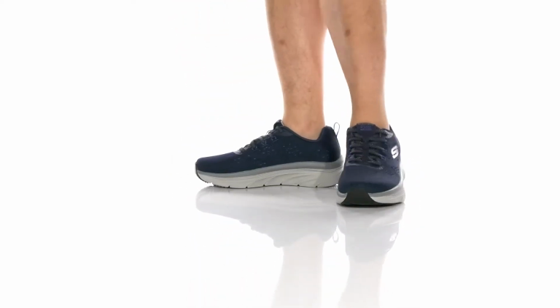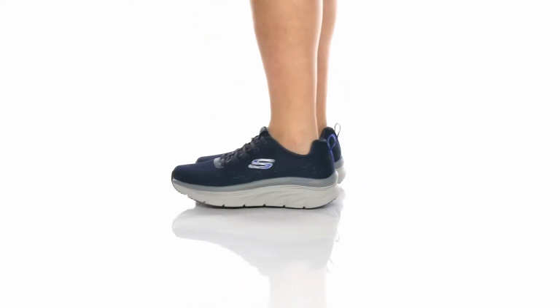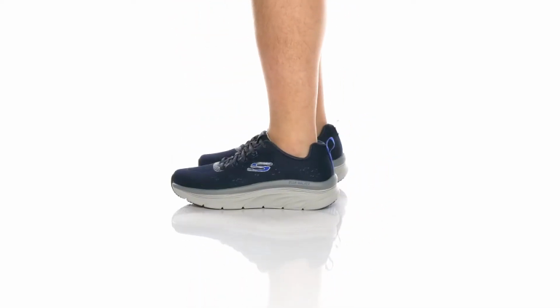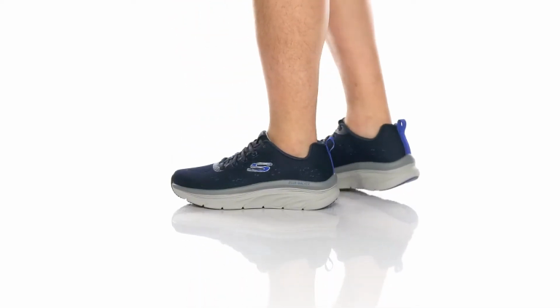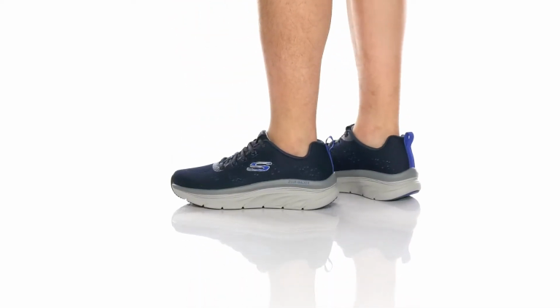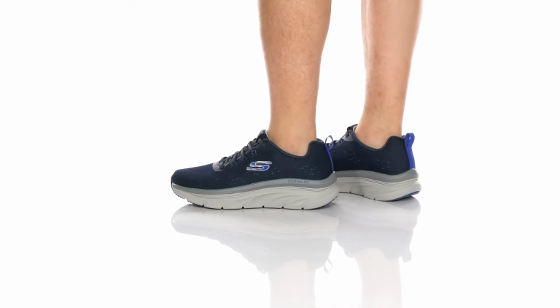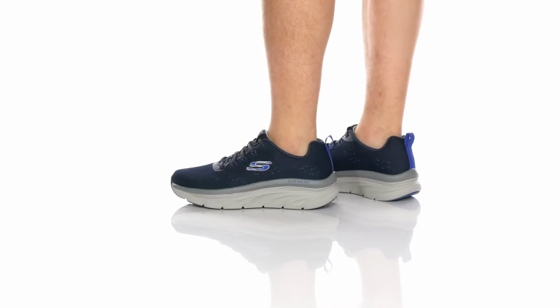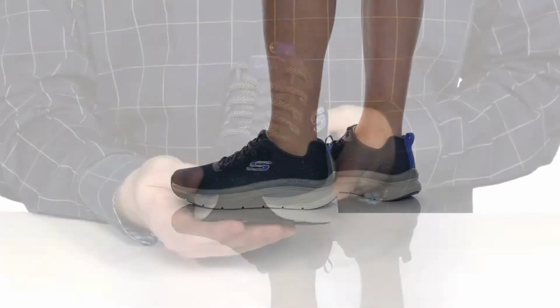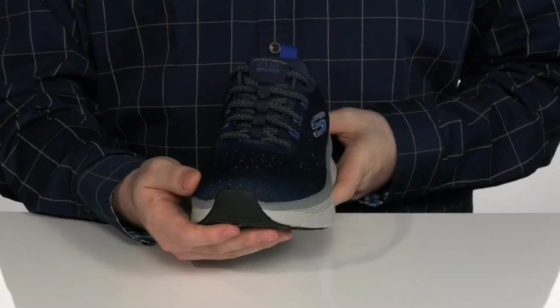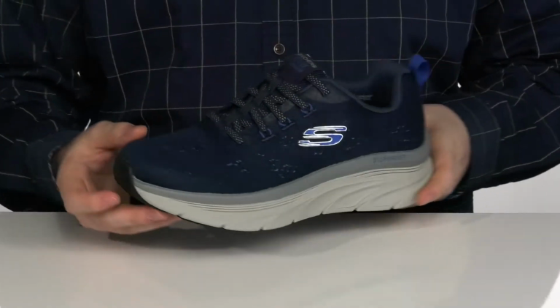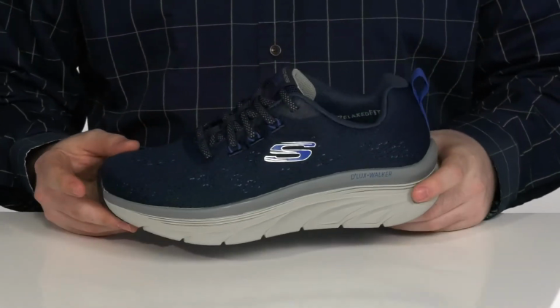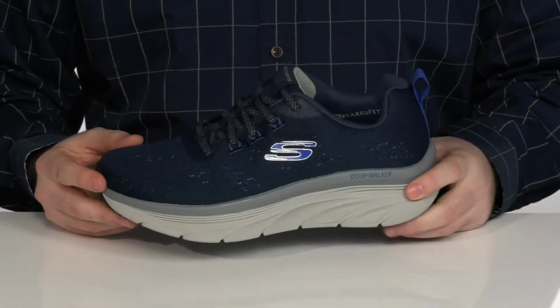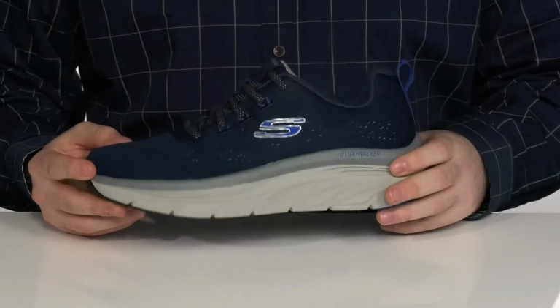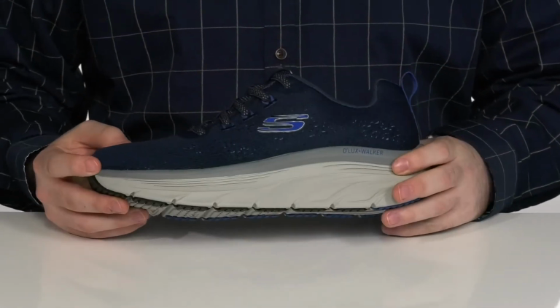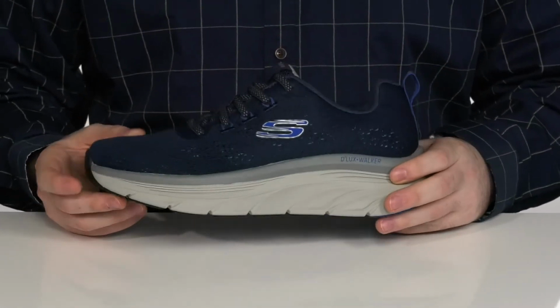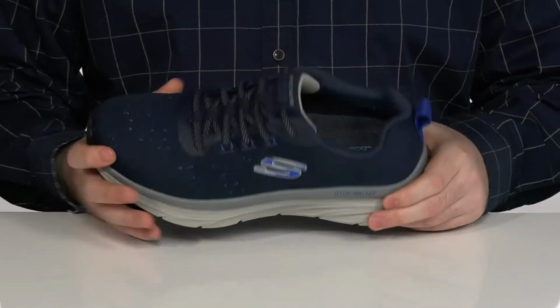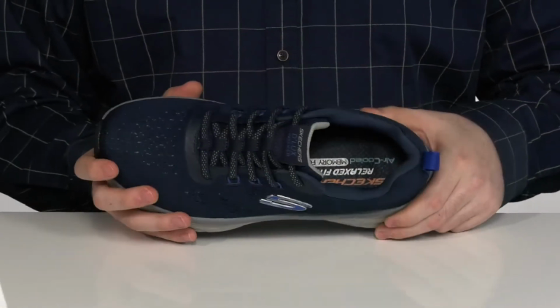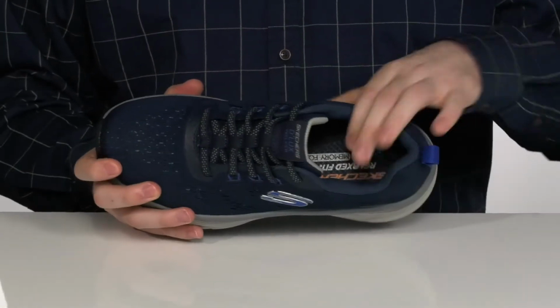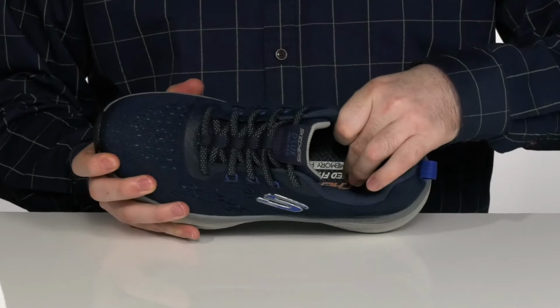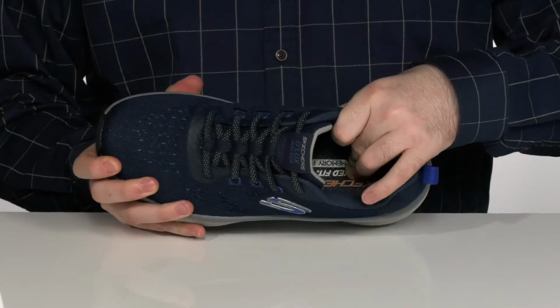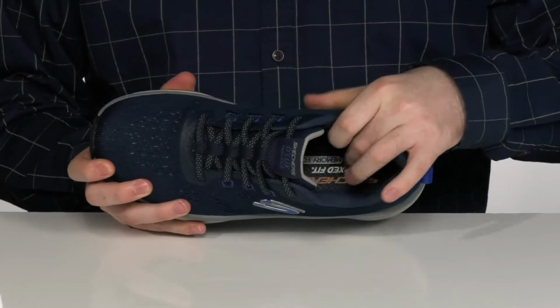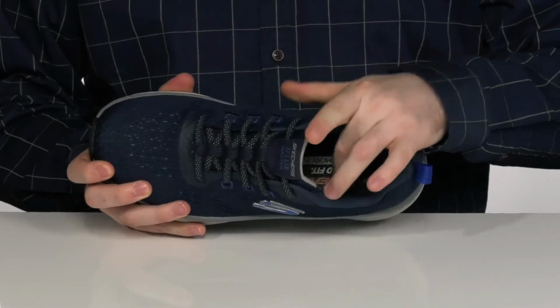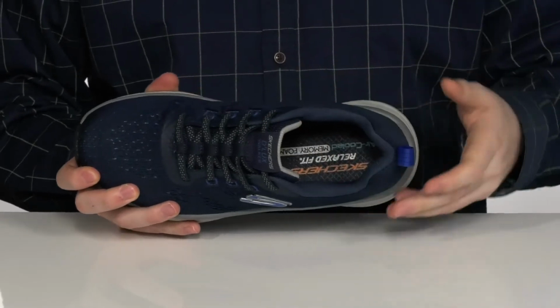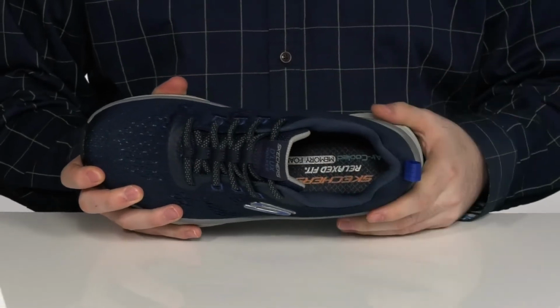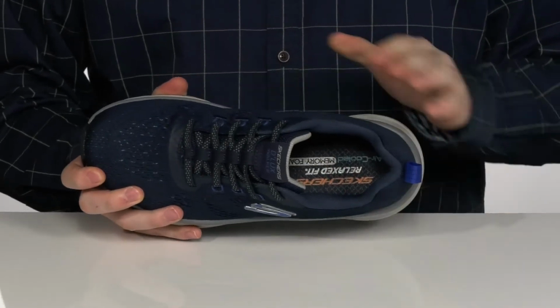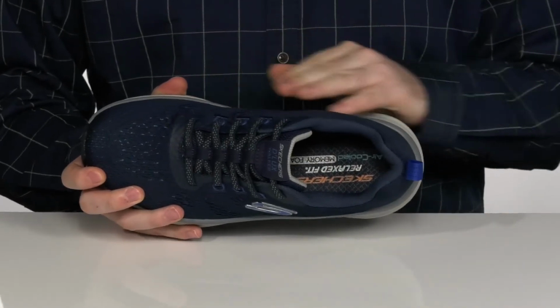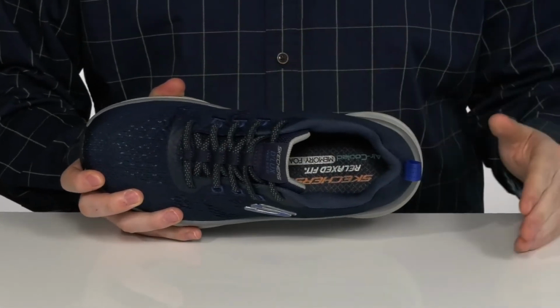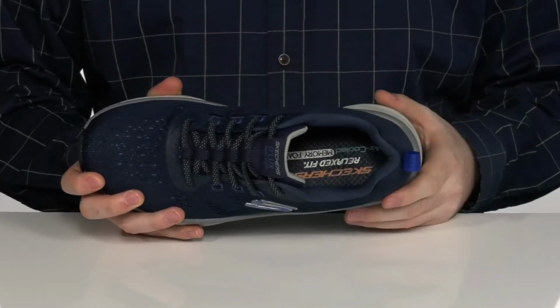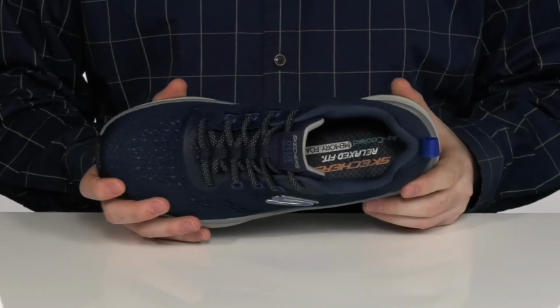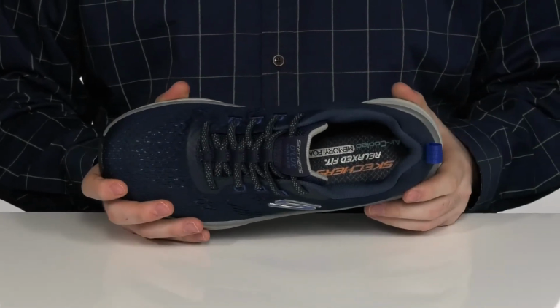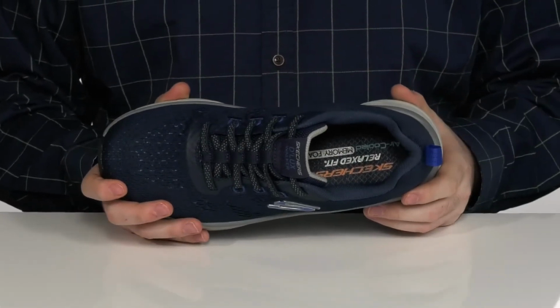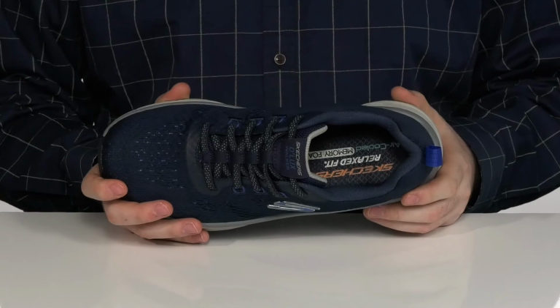Get ready to get out and walk this season in this great style from Skechers. This design is made with the relaxed fit air-cooled memory foam footbed in the bottom, that's going to make sure you feel great with every single step you take.